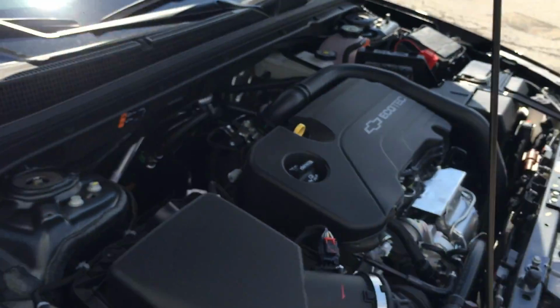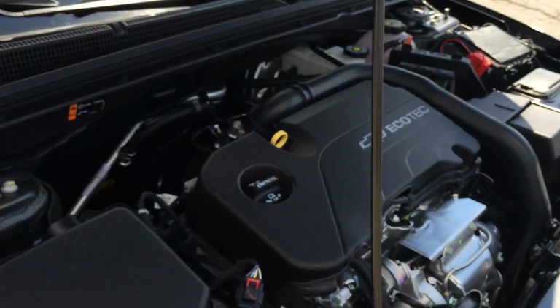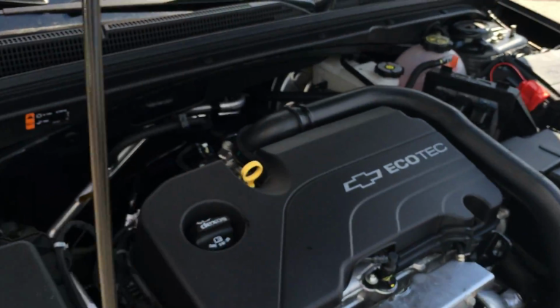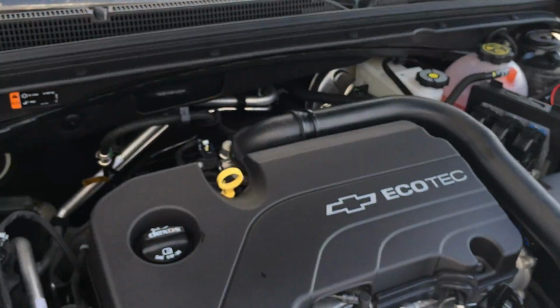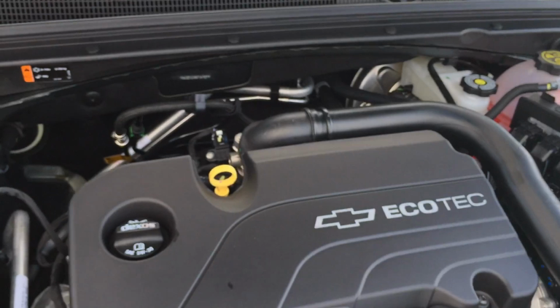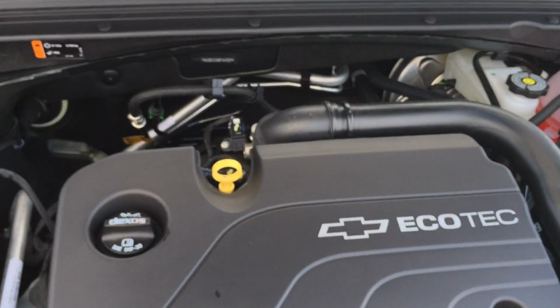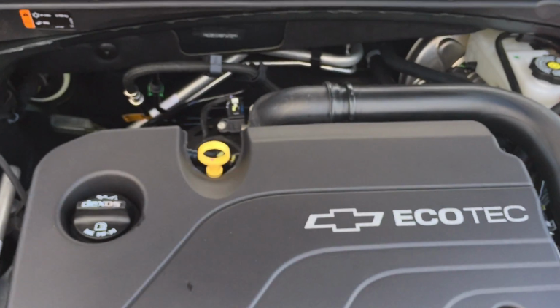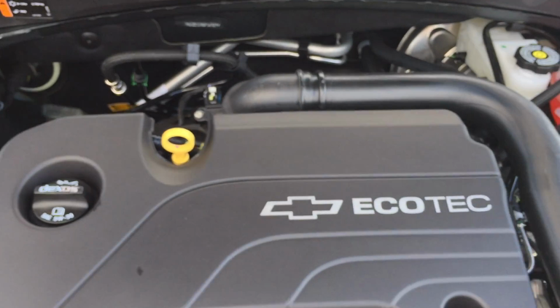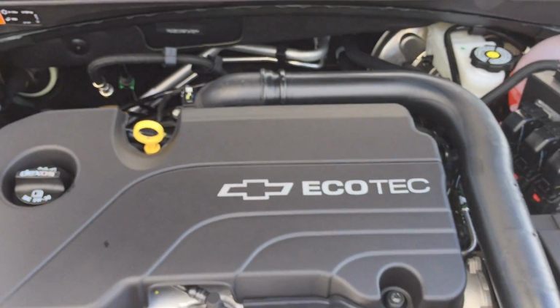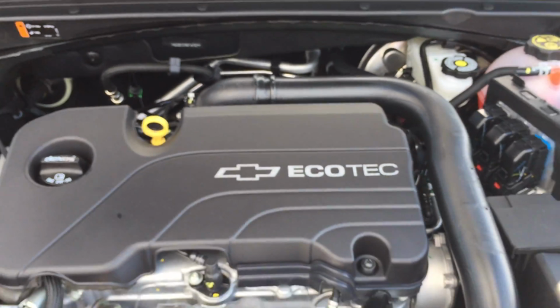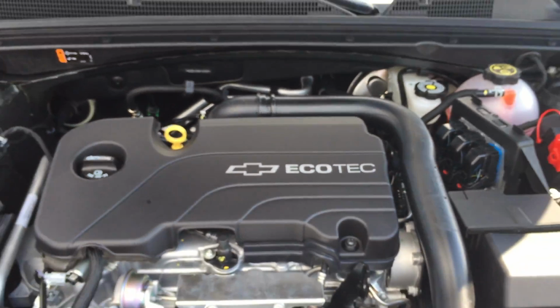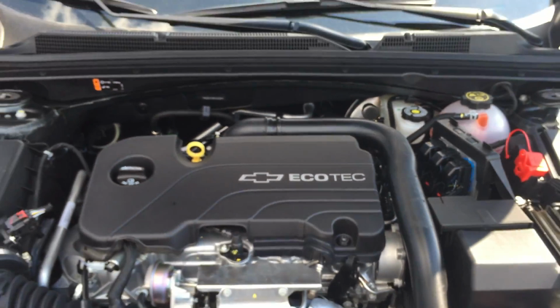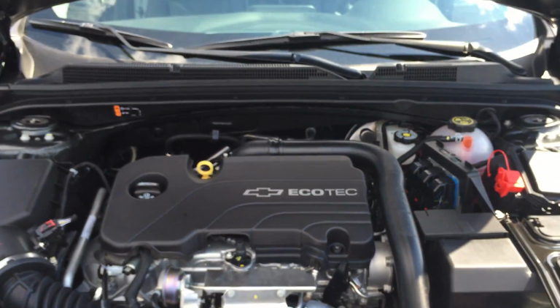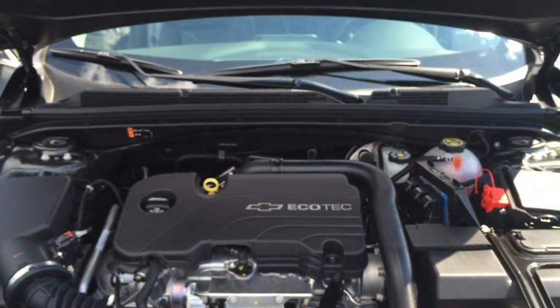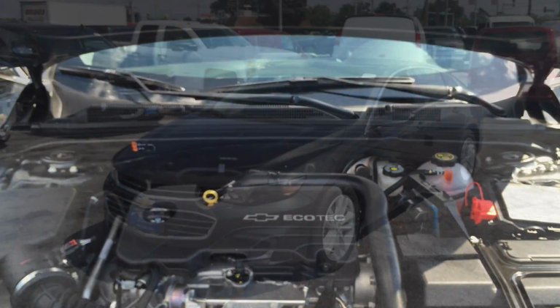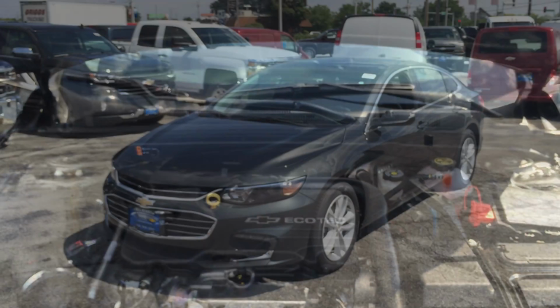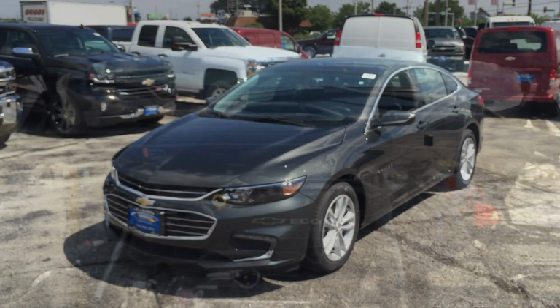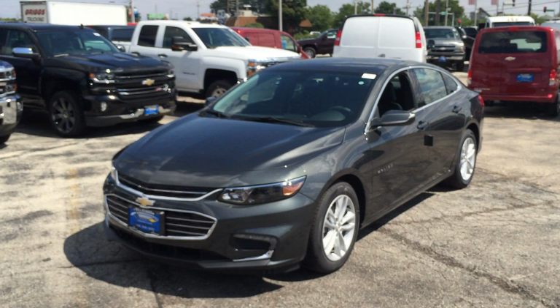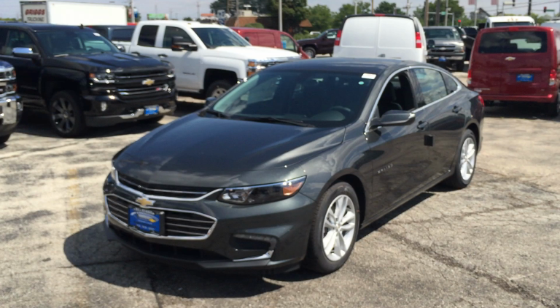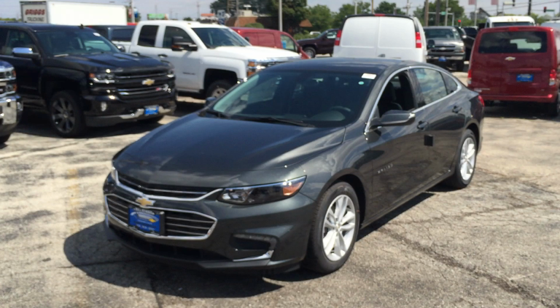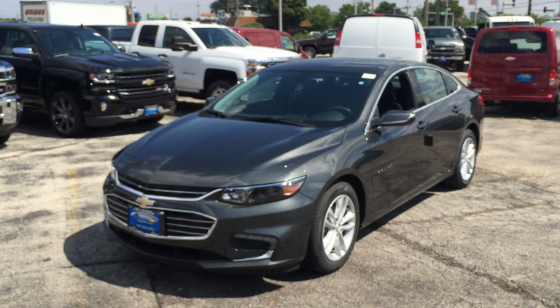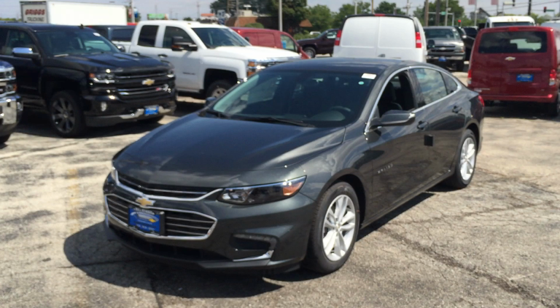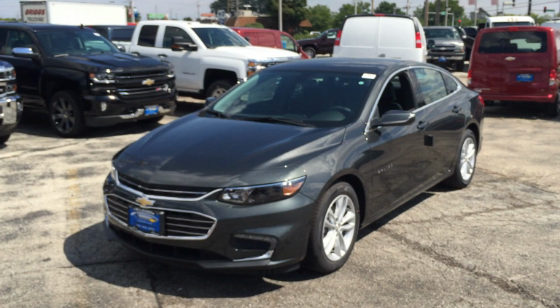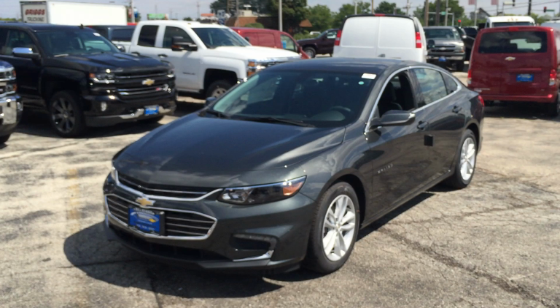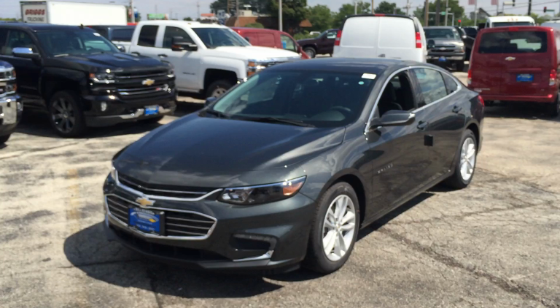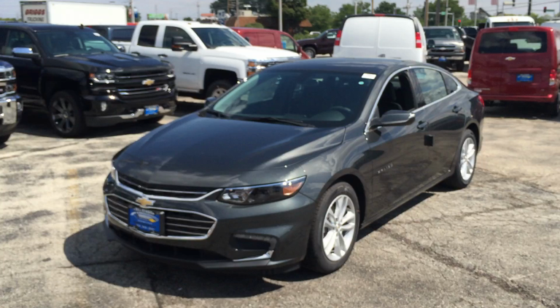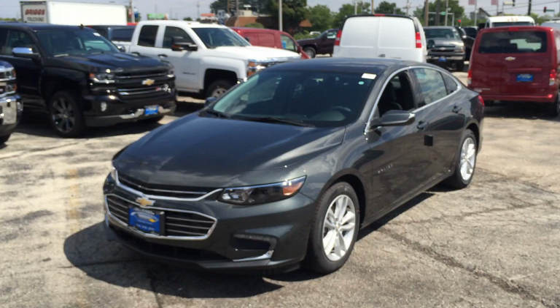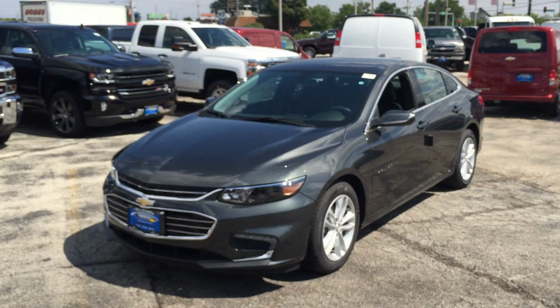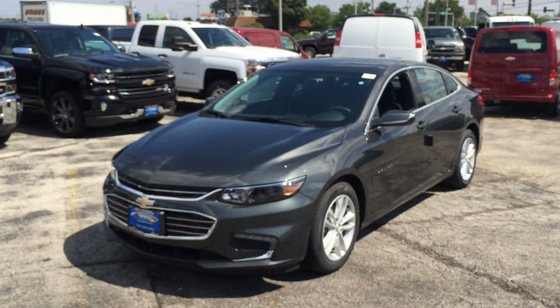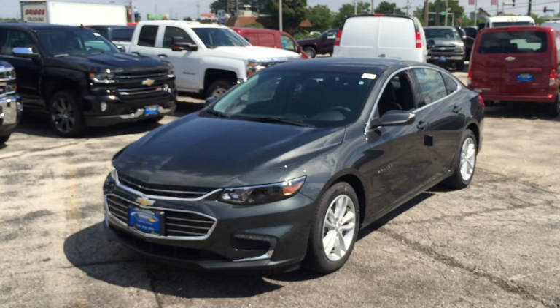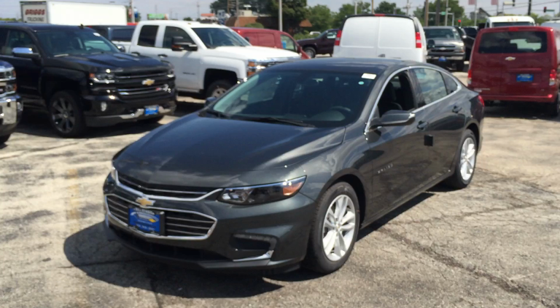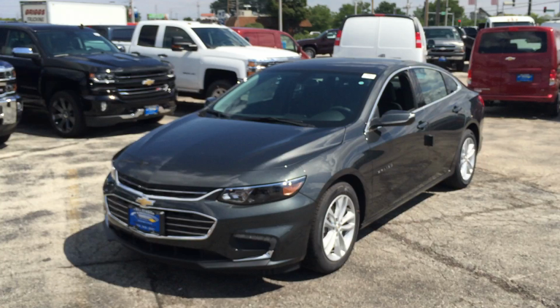It's got a 1.5 liter turbo four-cylinder engine. This is stock number 166813.